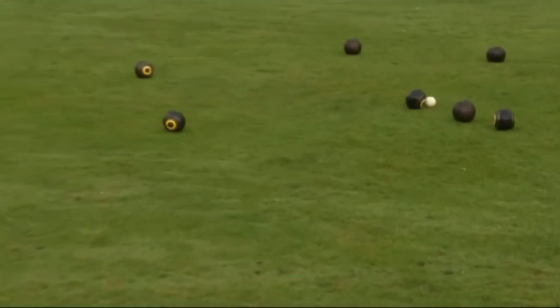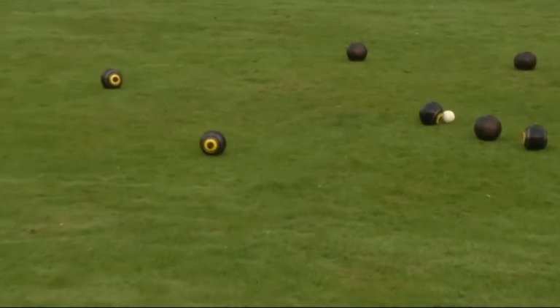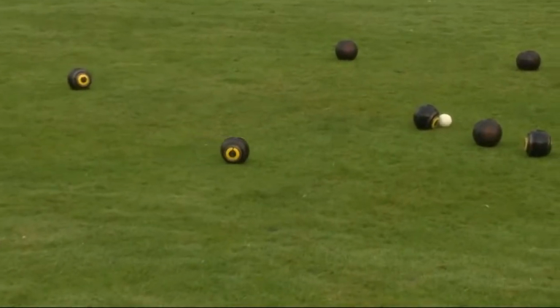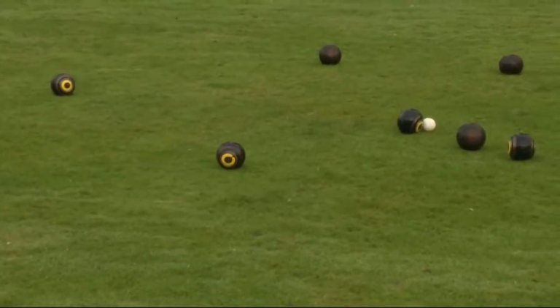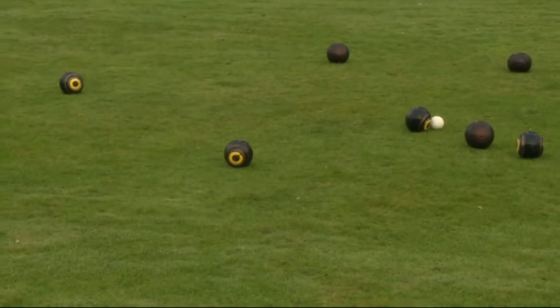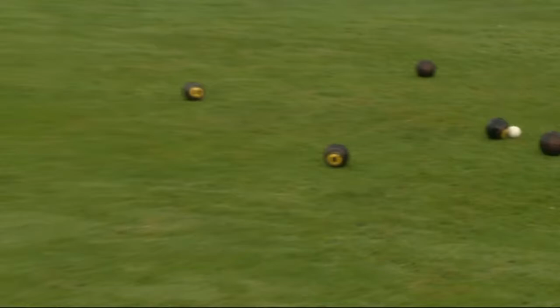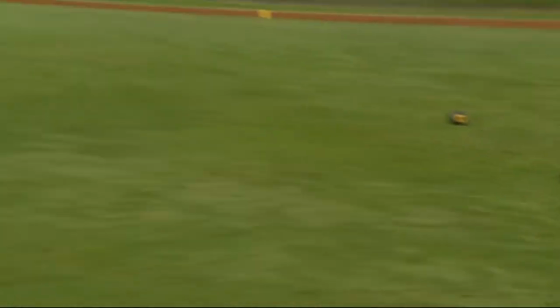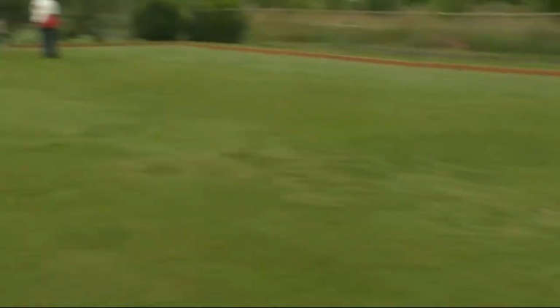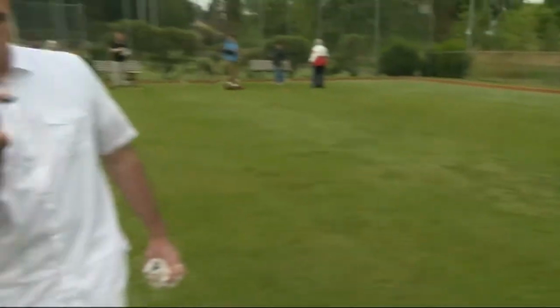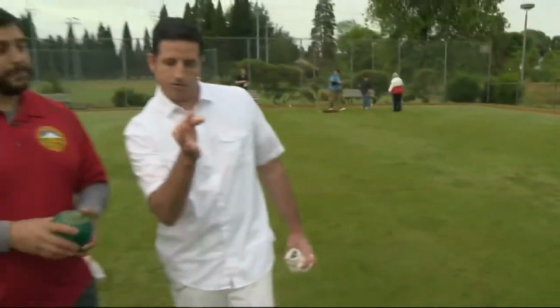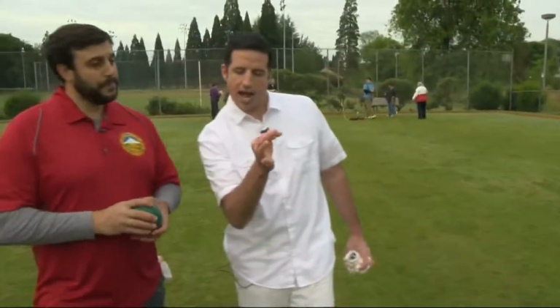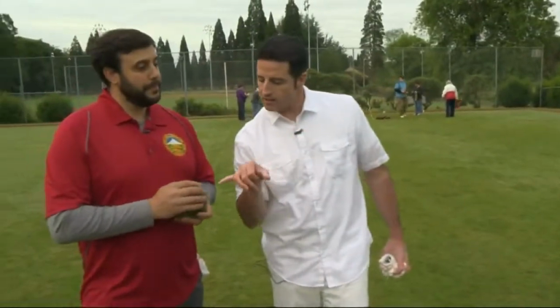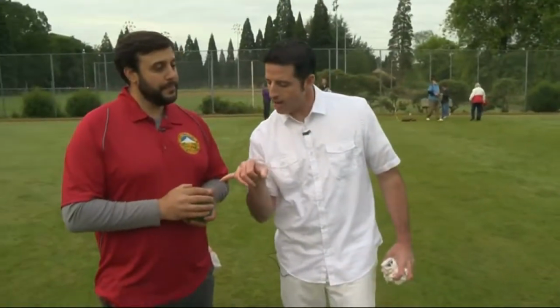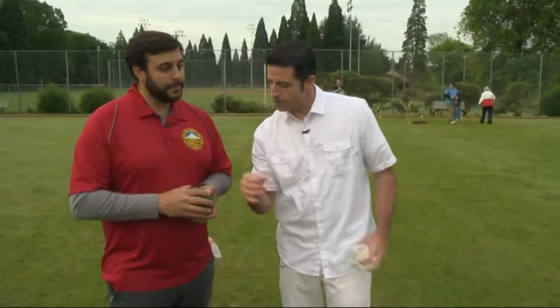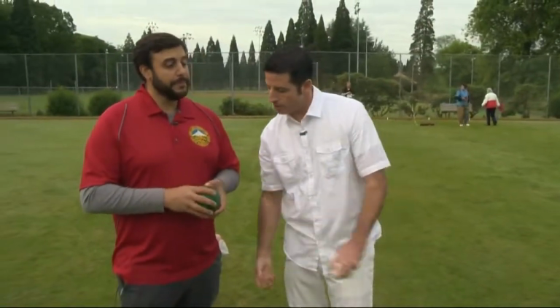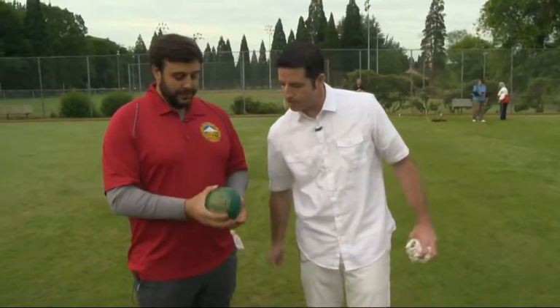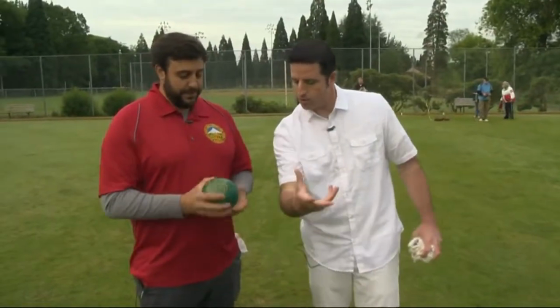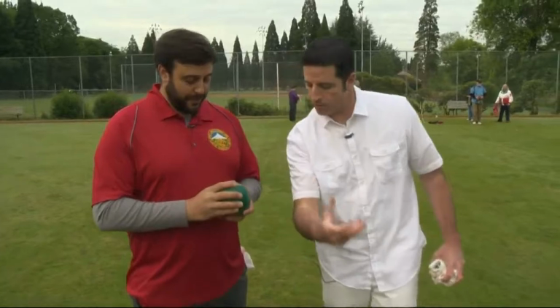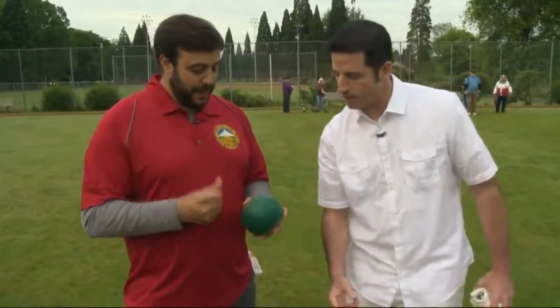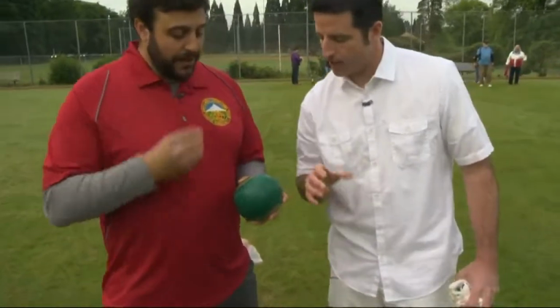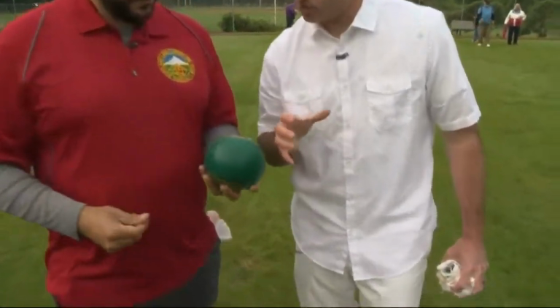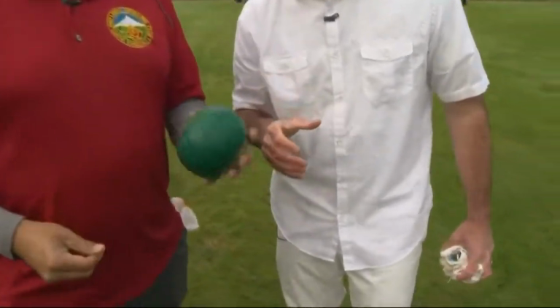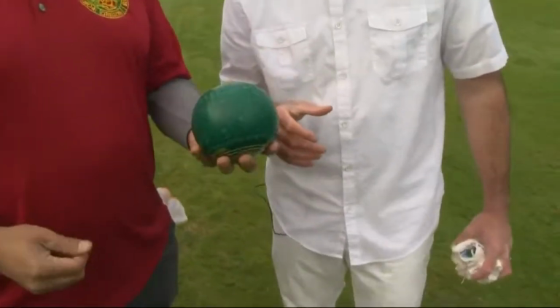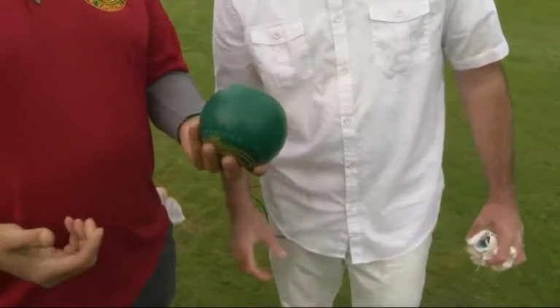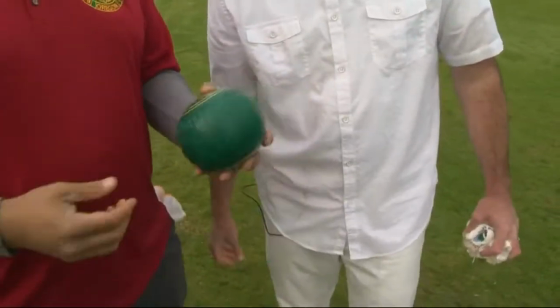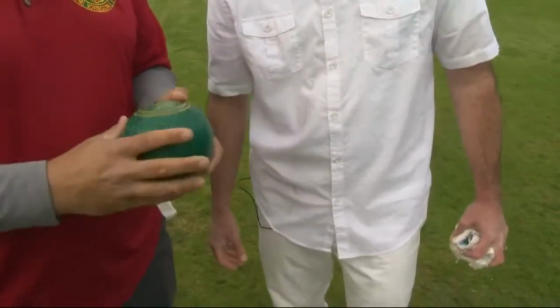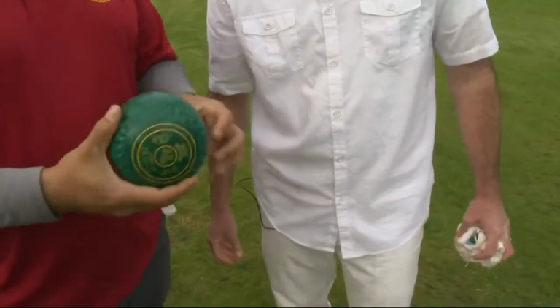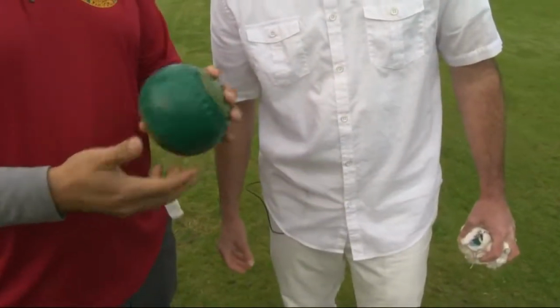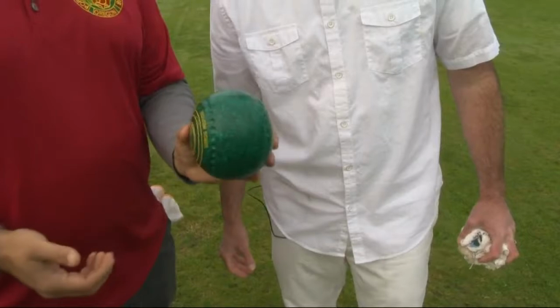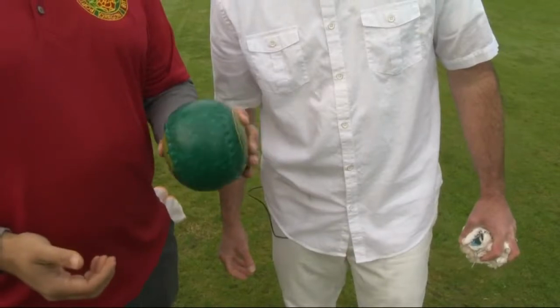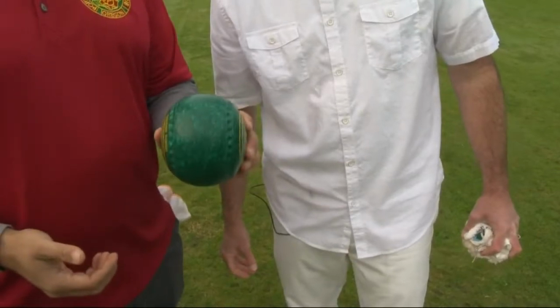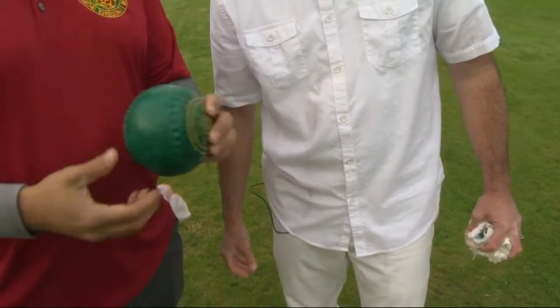Pretty cool down here — you guys have your own clubhouse even. I mentioned that target ball known as the jack. Let's talk about these other objects you throw towards the jack because they're kind of unusual. So this is the bowl, as you mentioned. Slightly oblong in shape, right? It's not perfectly round.